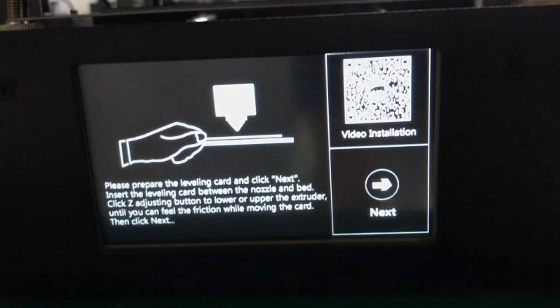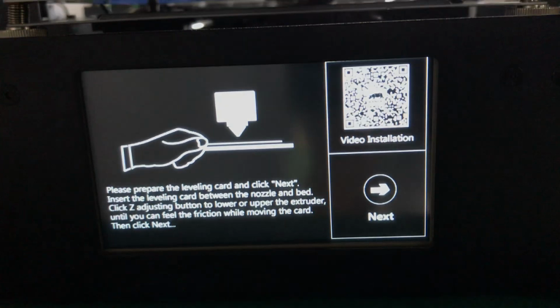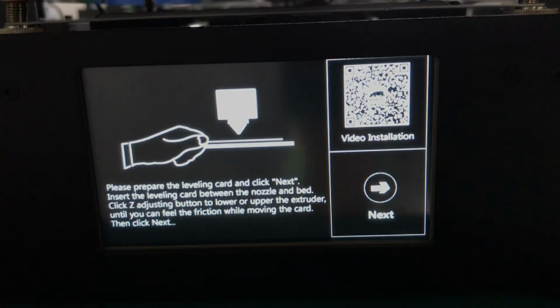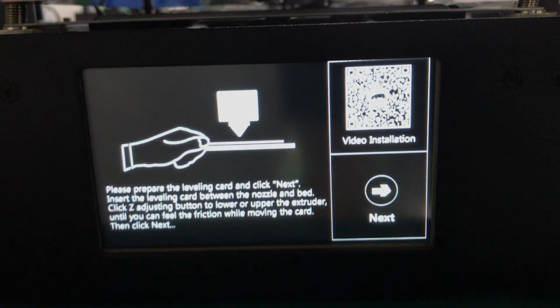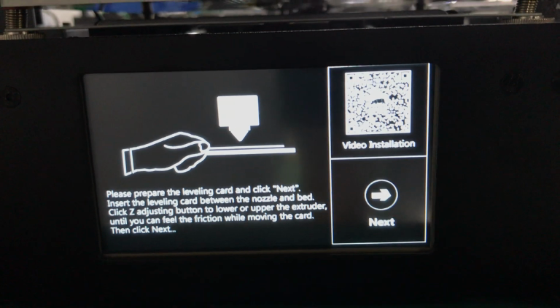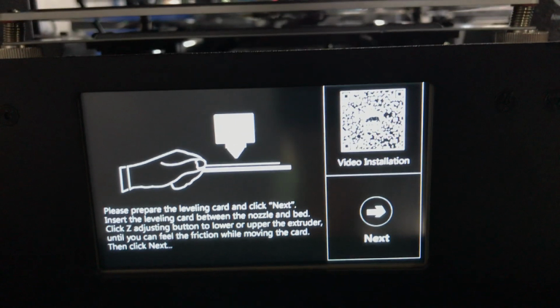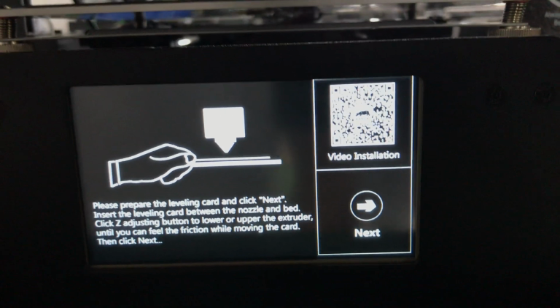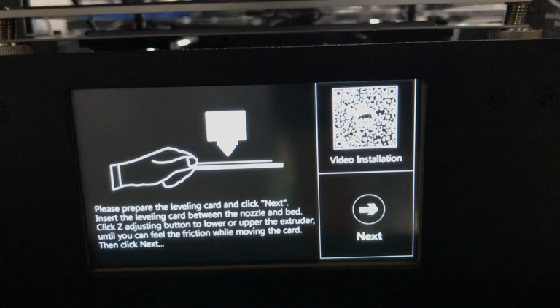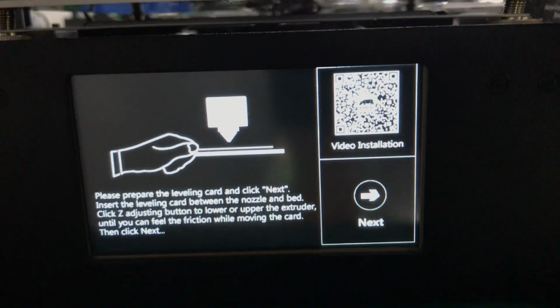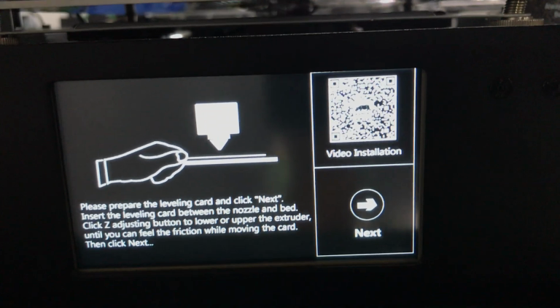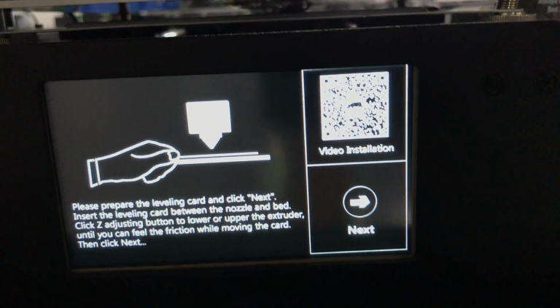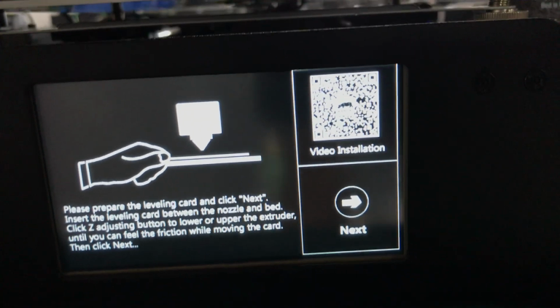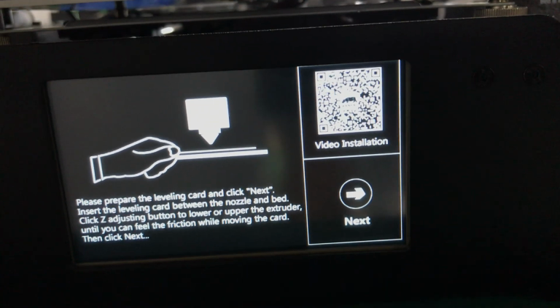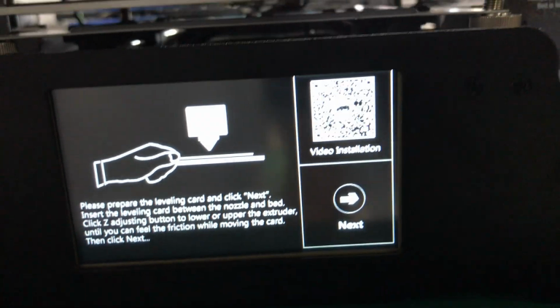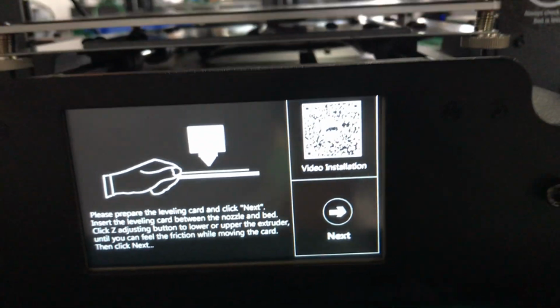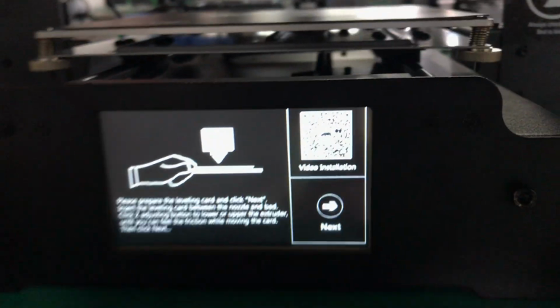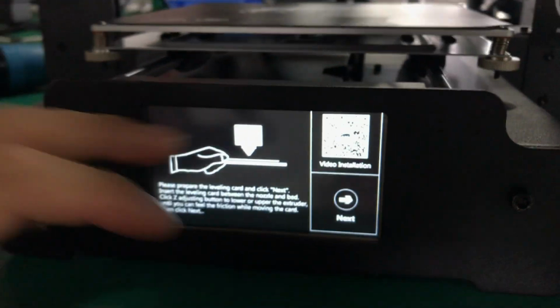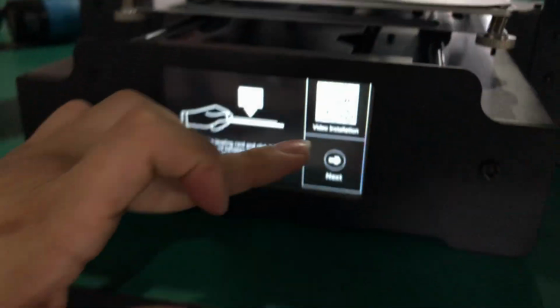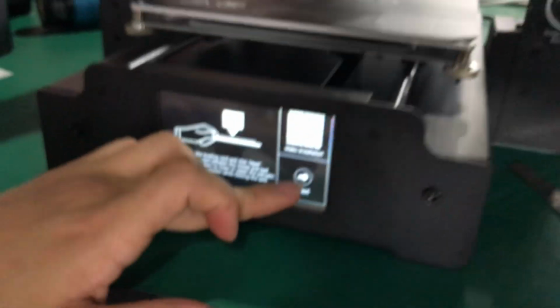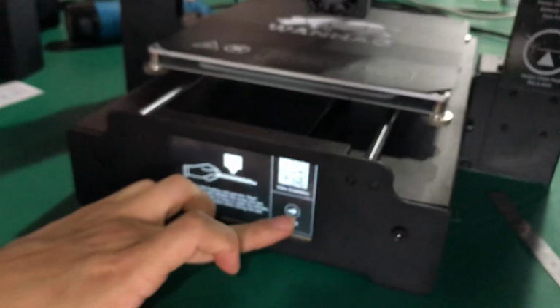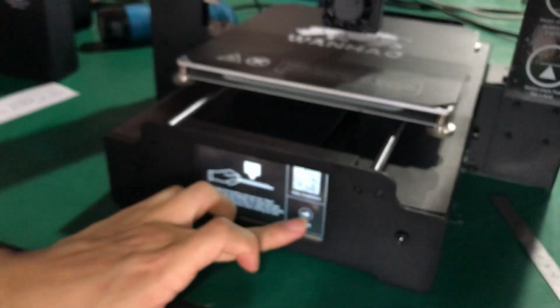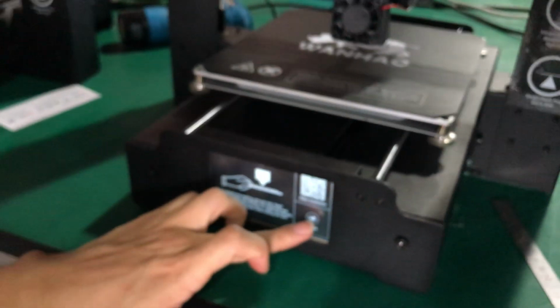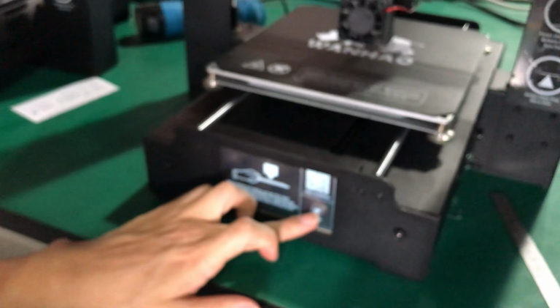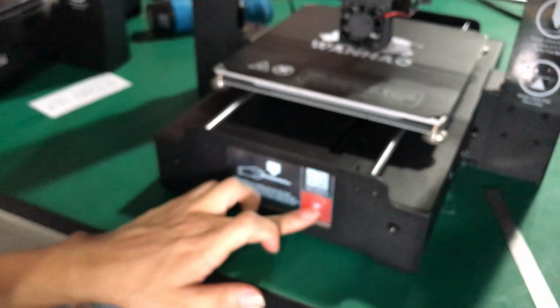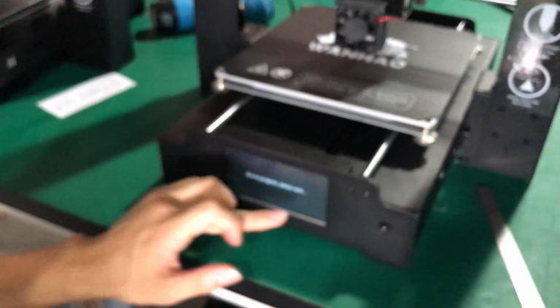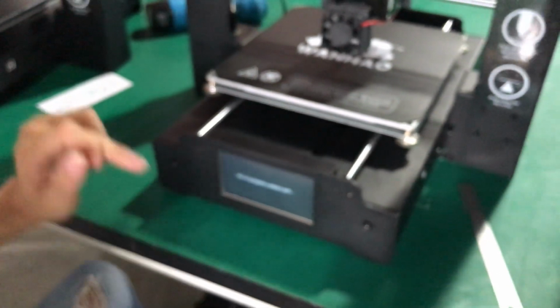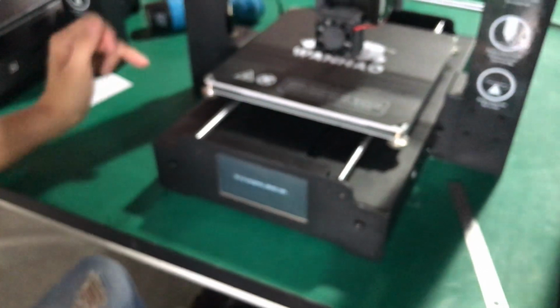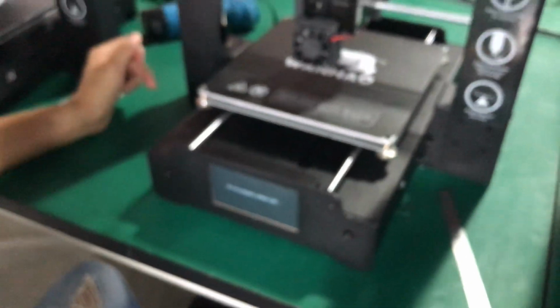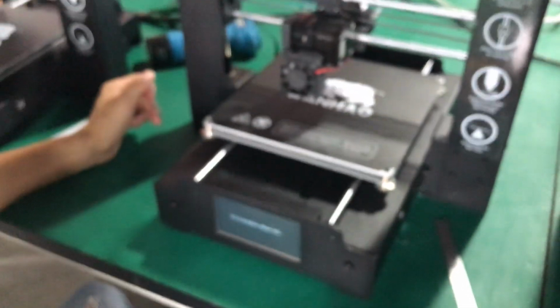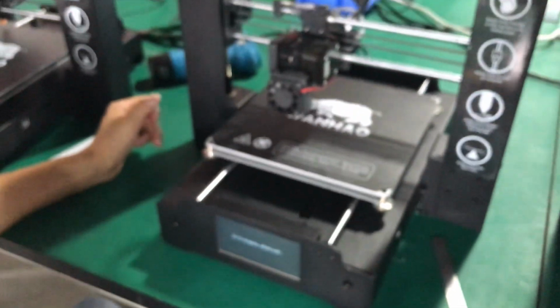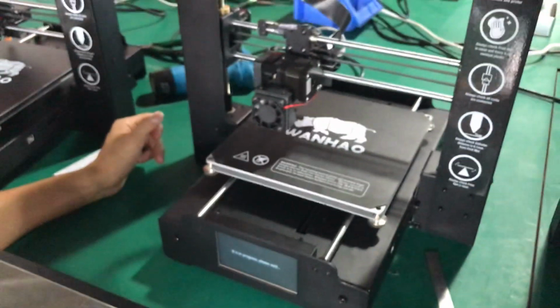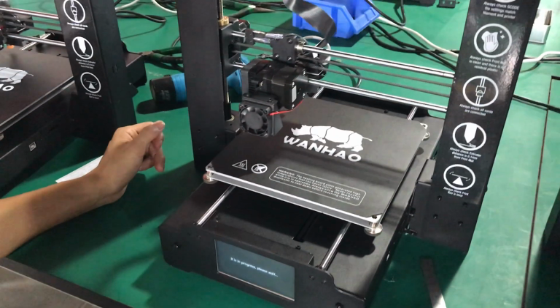If you still don't understand something, you can scan the QR code for video guidance, which will show you how to do this.